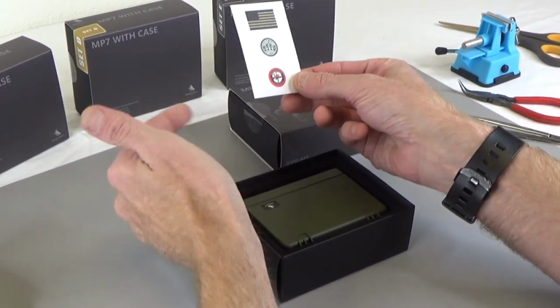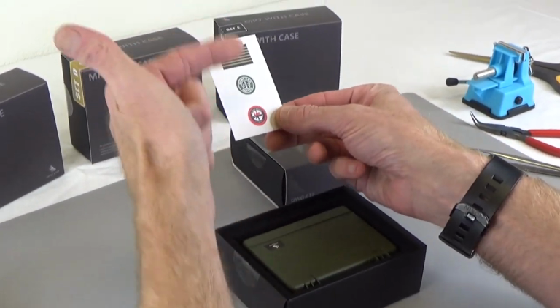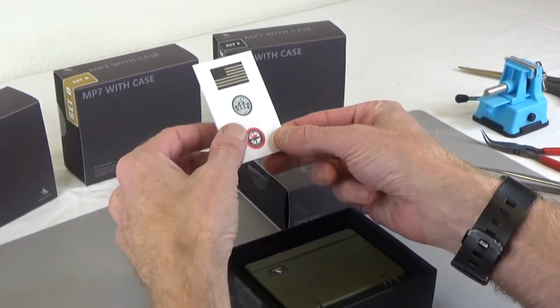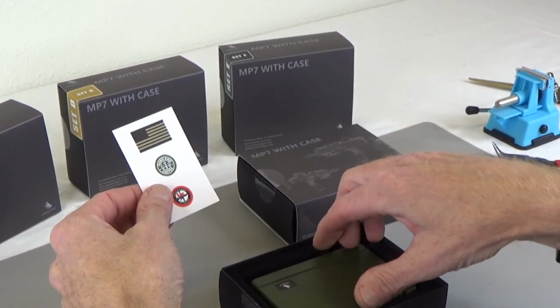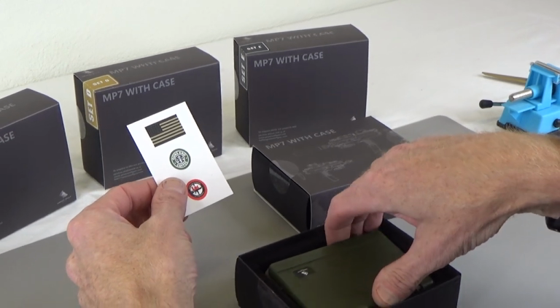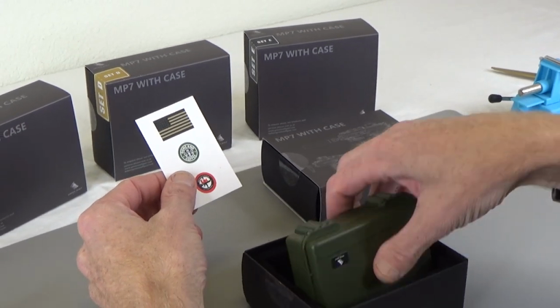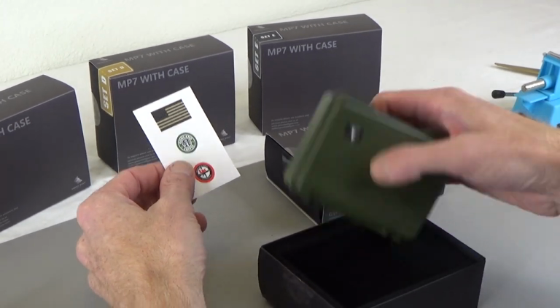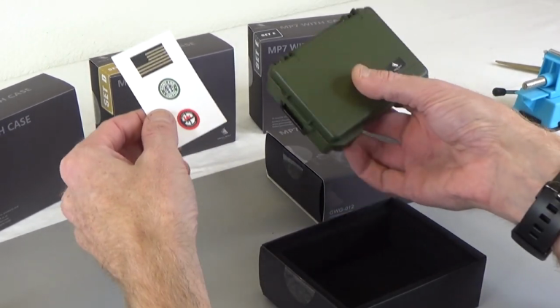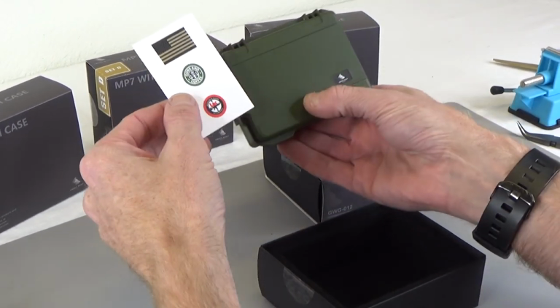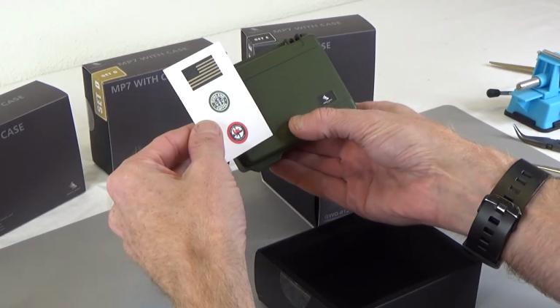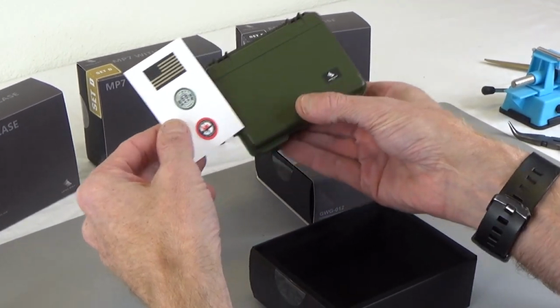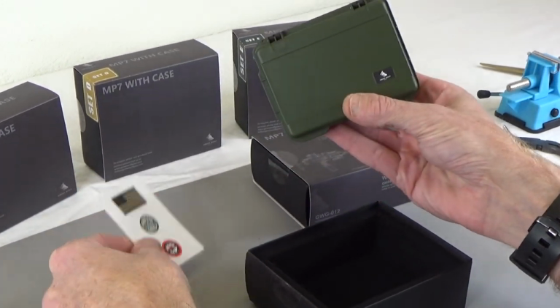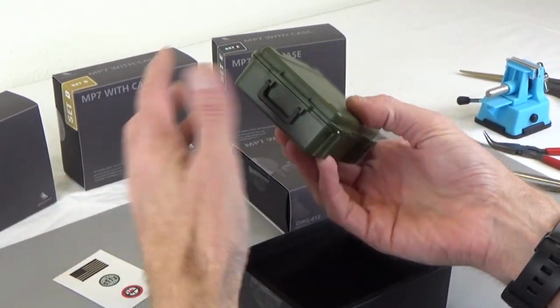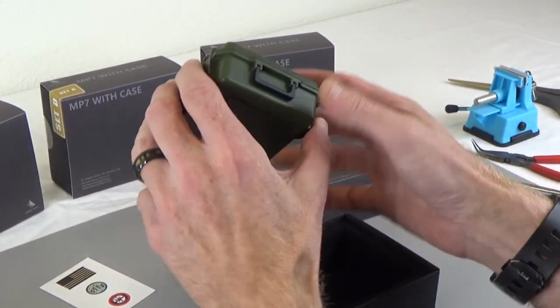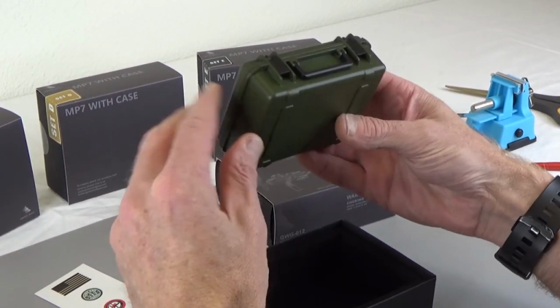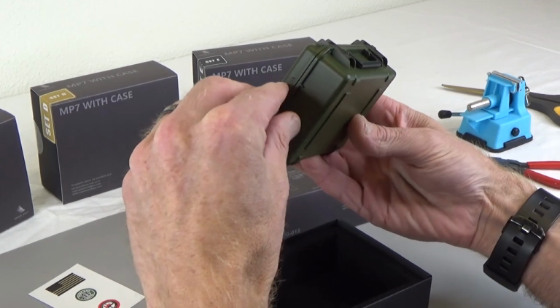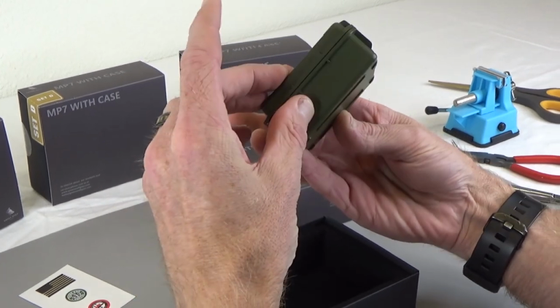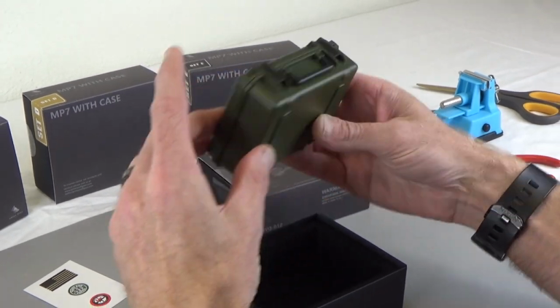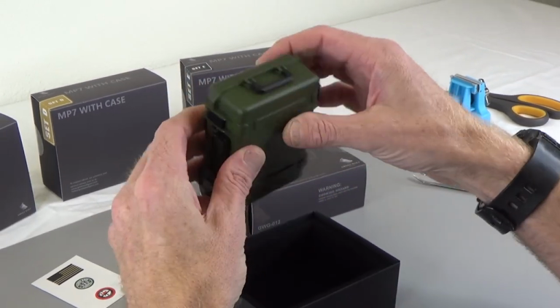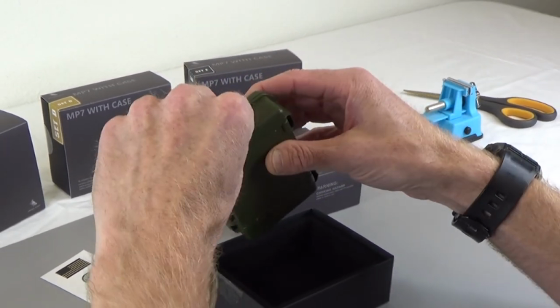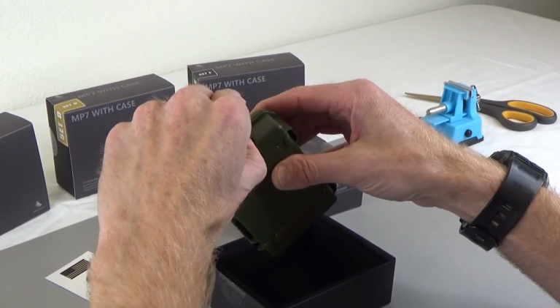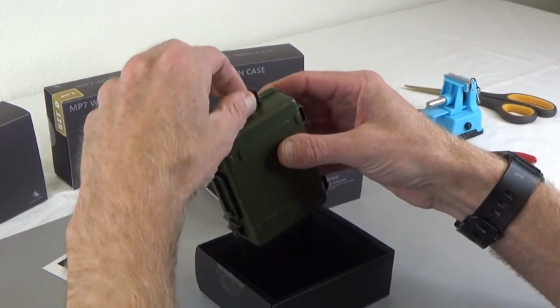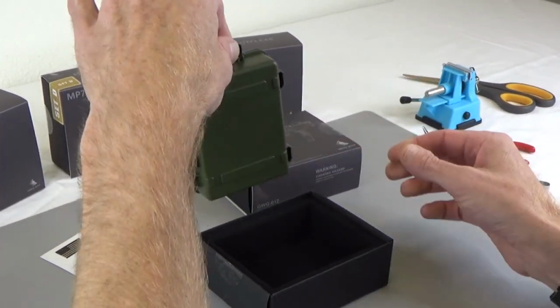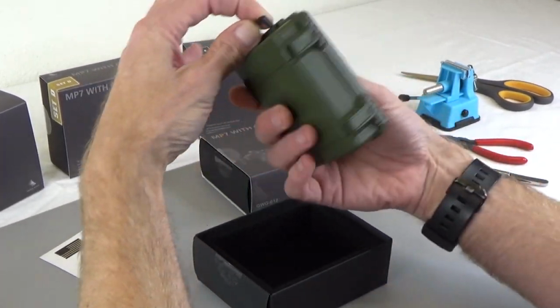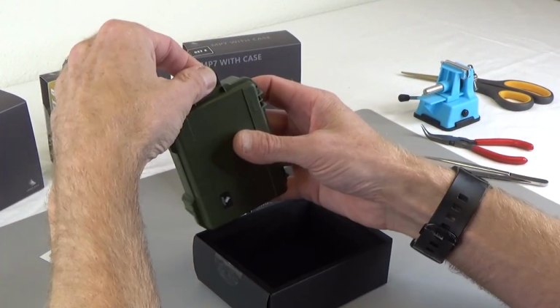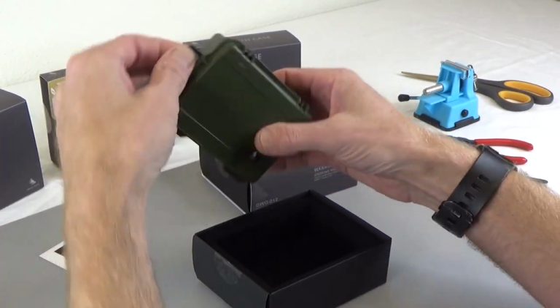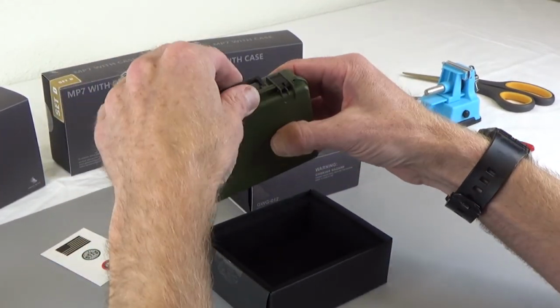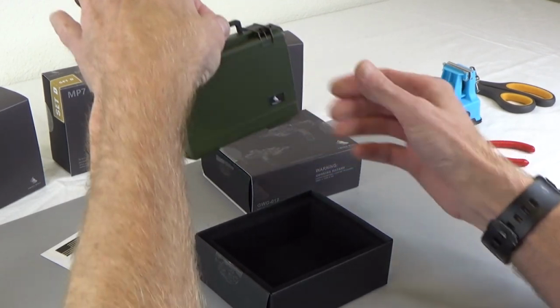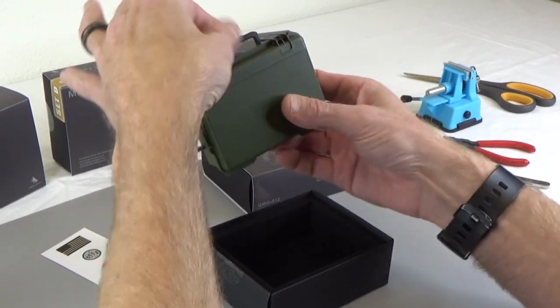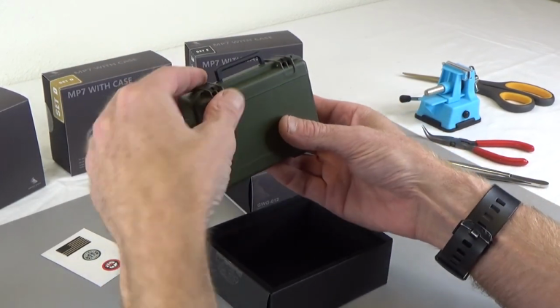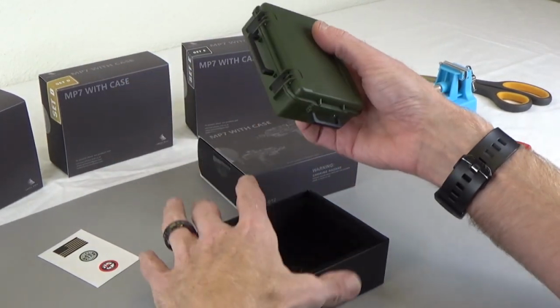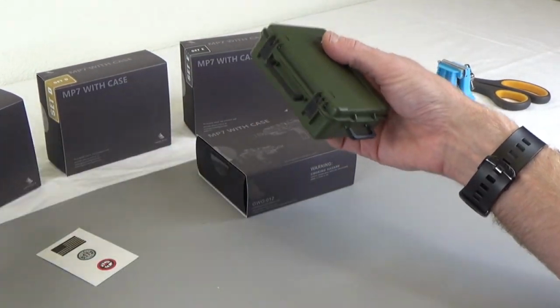Stickers — these will obviously go on the hard case. This is a fantastic case. Handles work. Let's dig in.